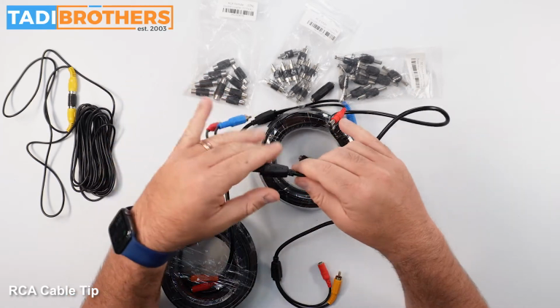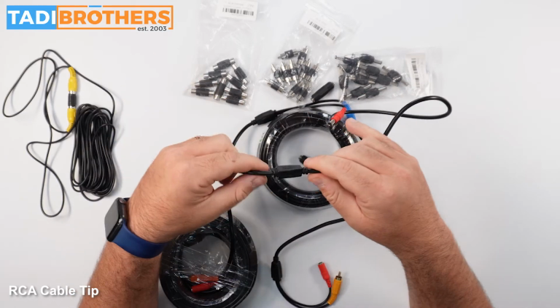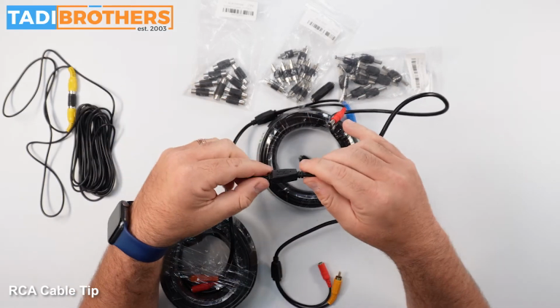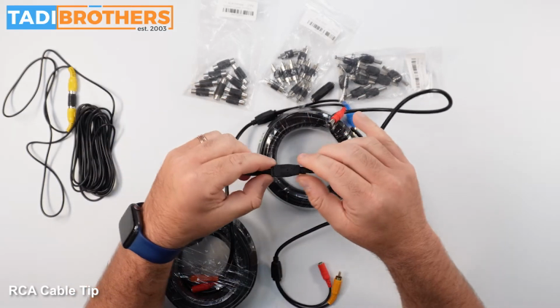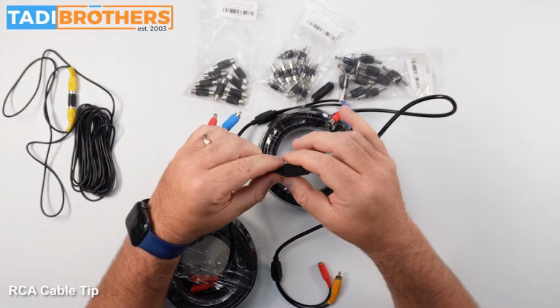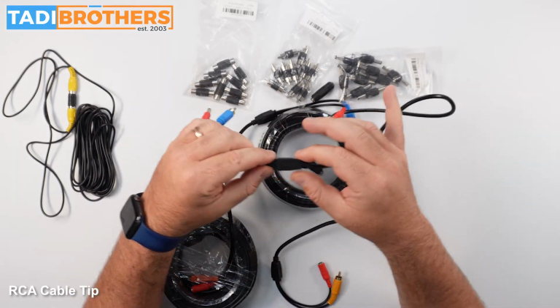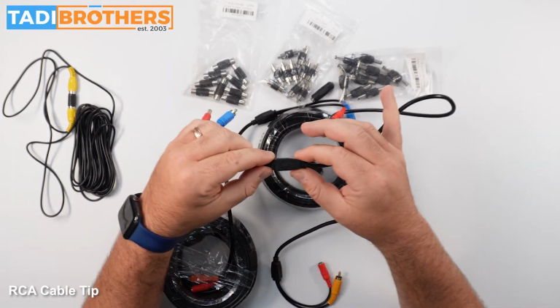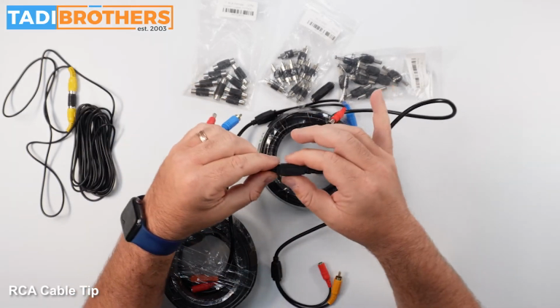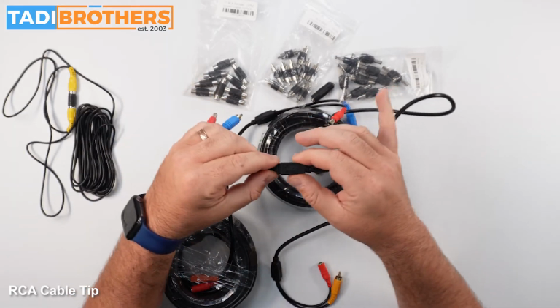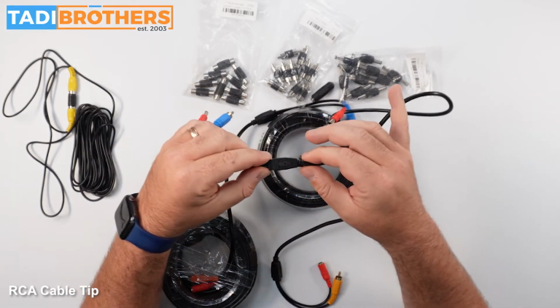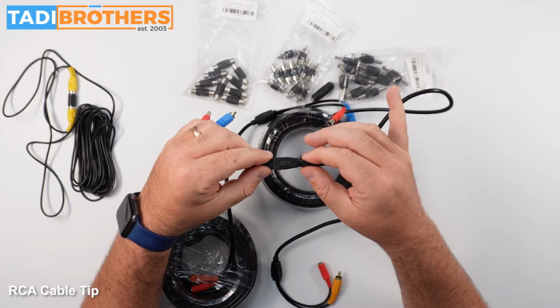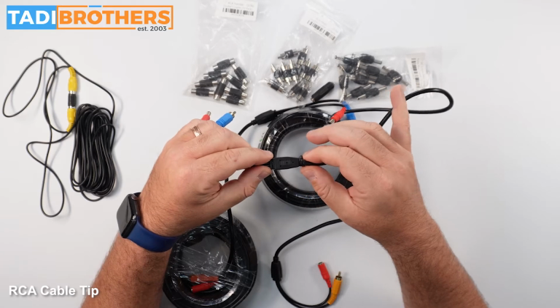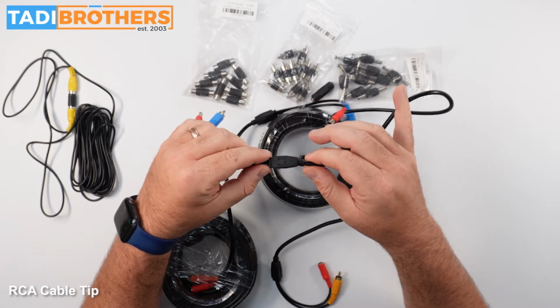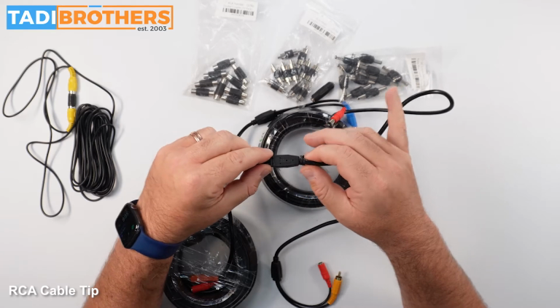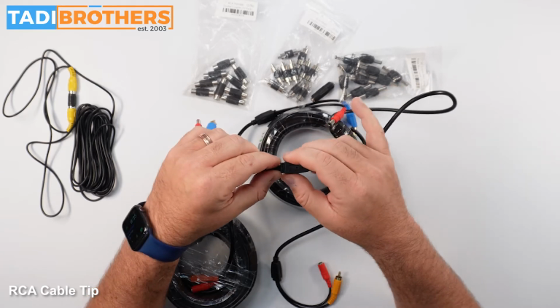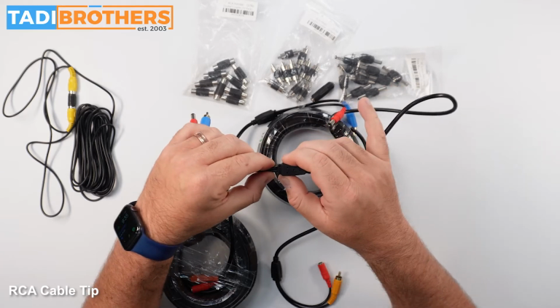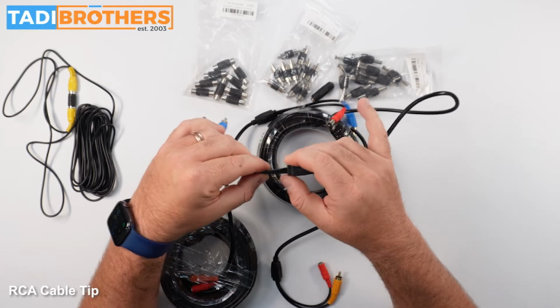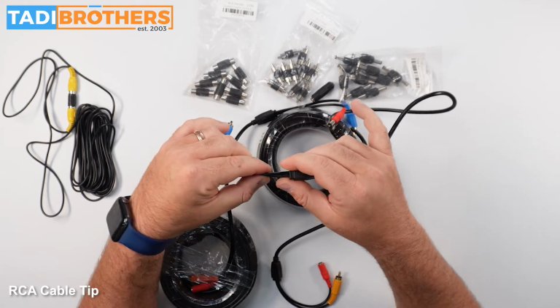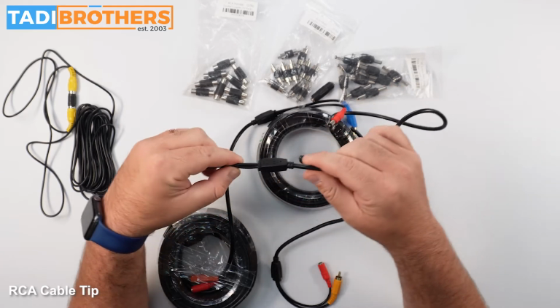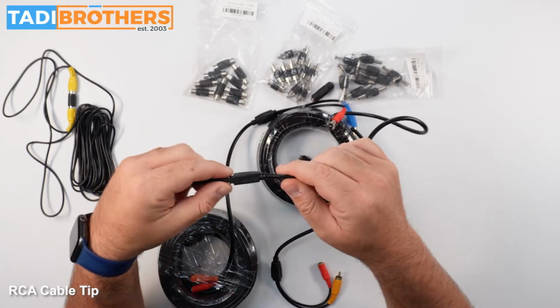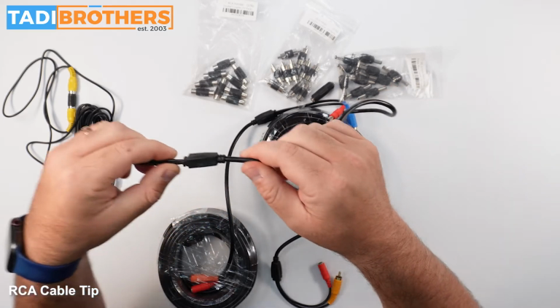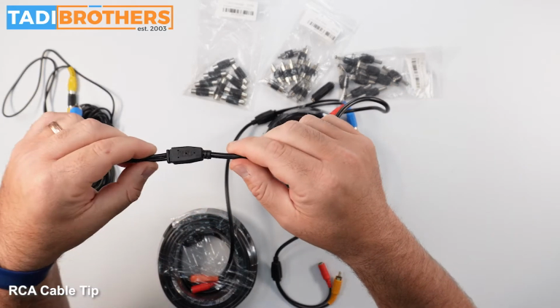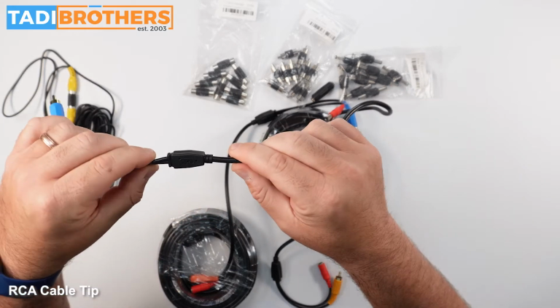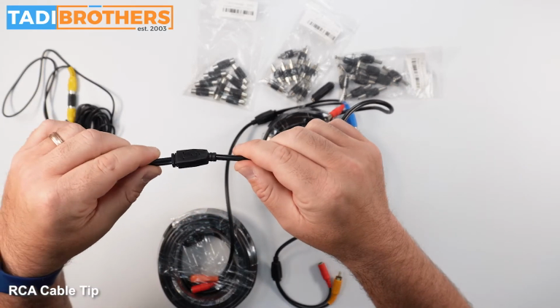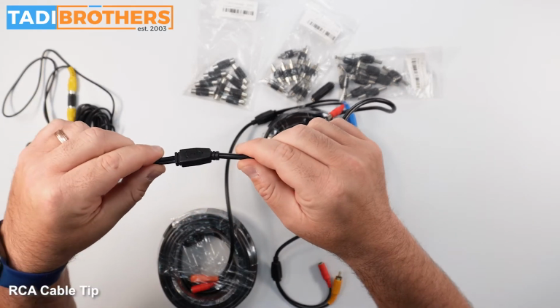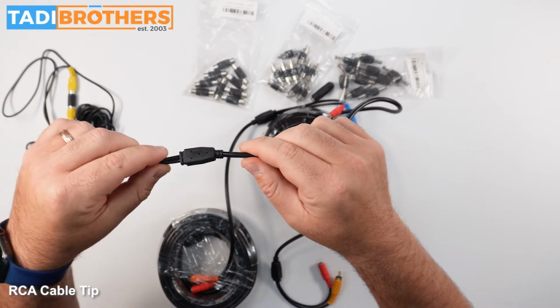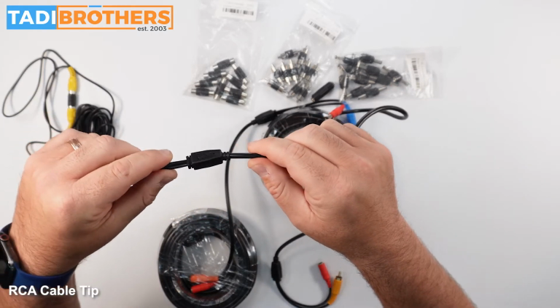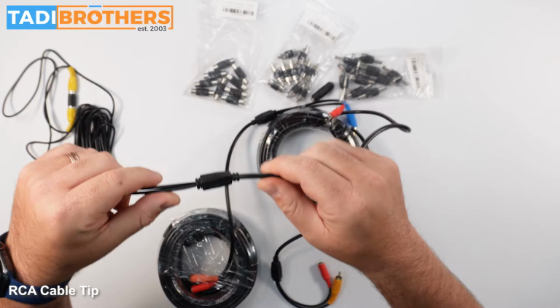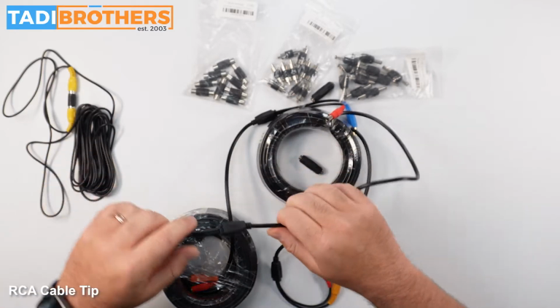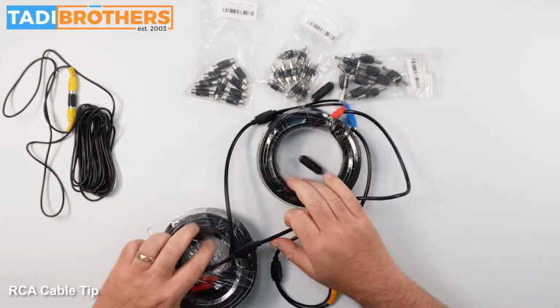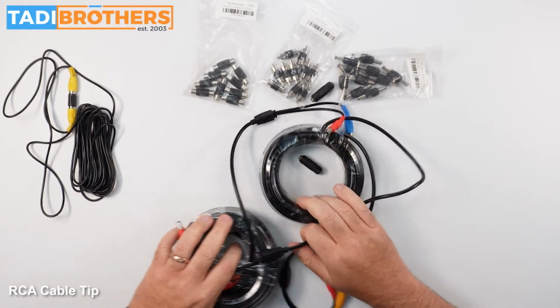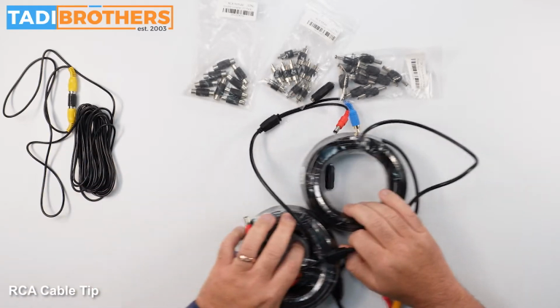By the way, if you want, you could always shave these down if you needed to. Most people don't, but just in case, we have no problem with you guys shaving this little neck down to make it easier for you.